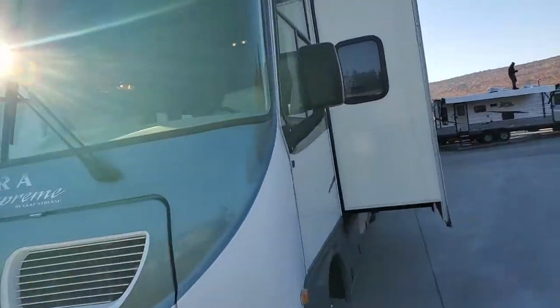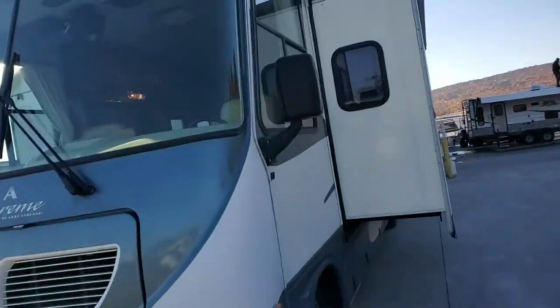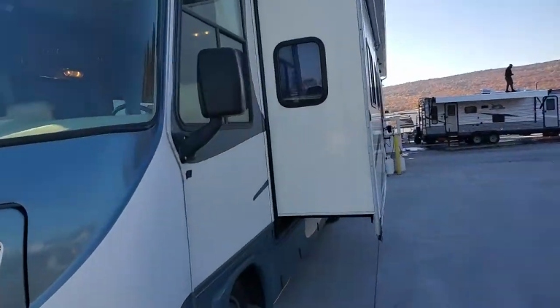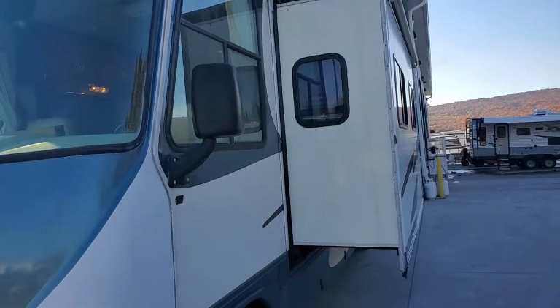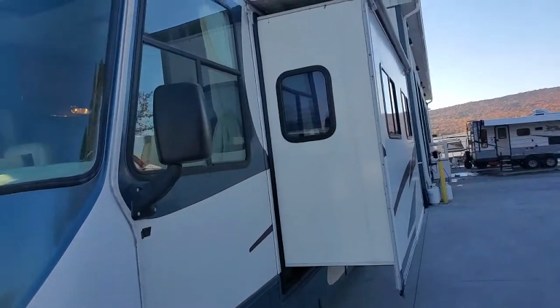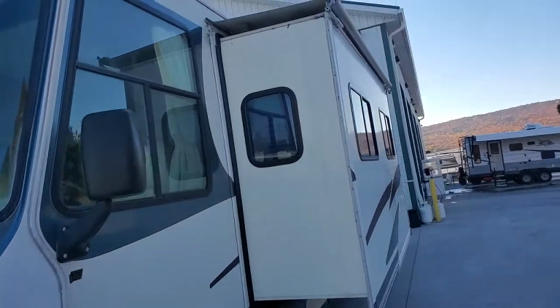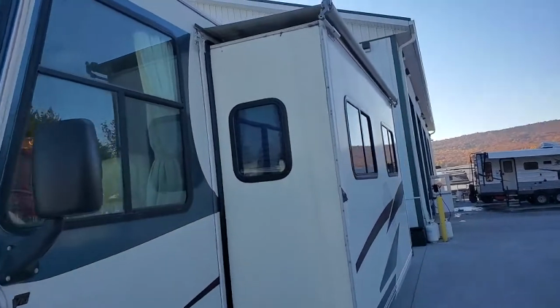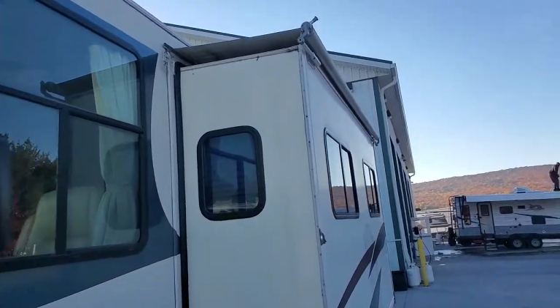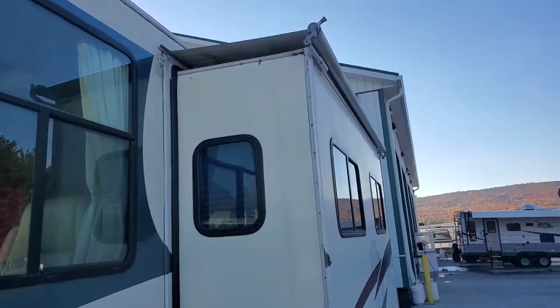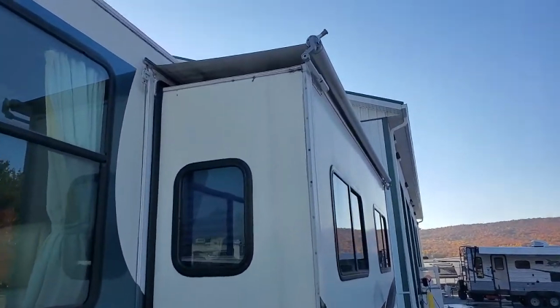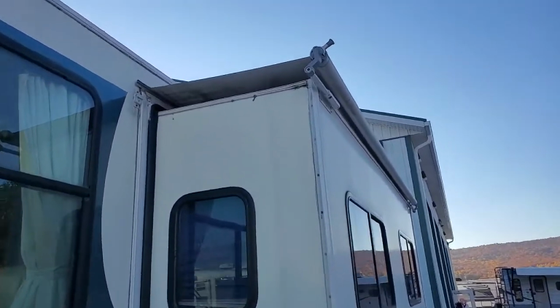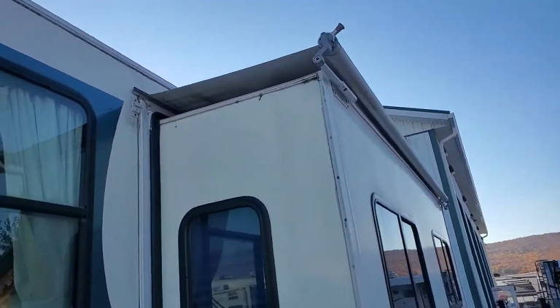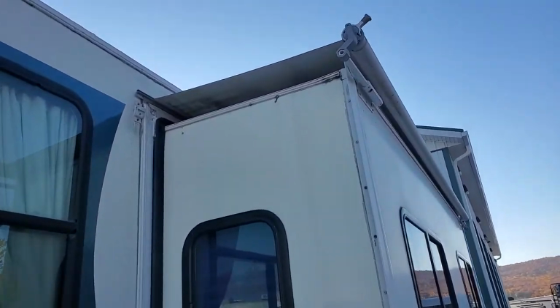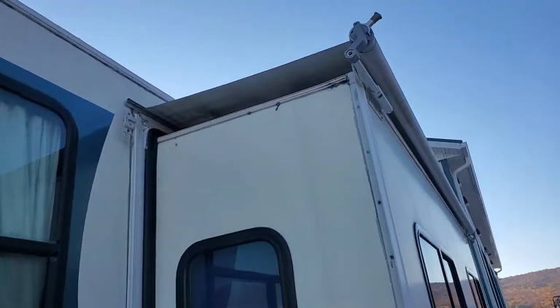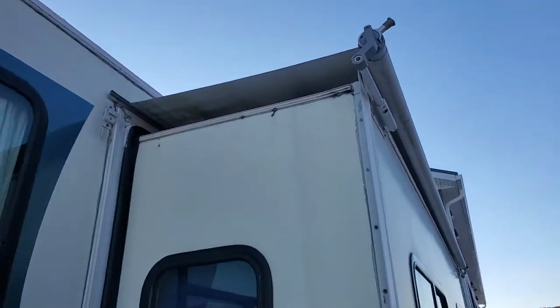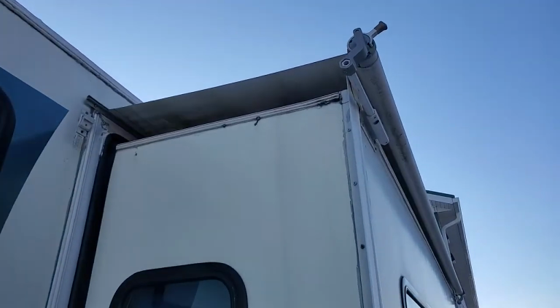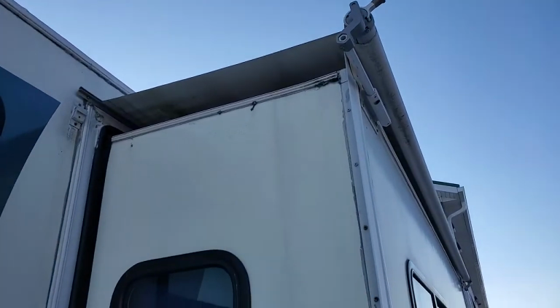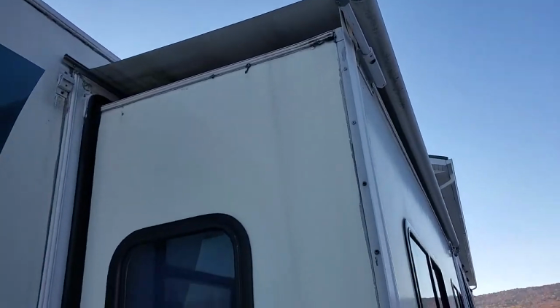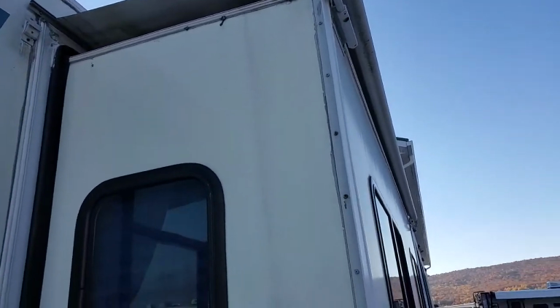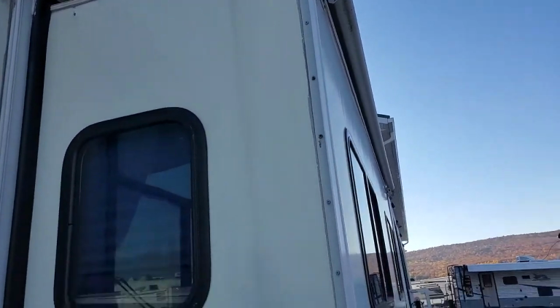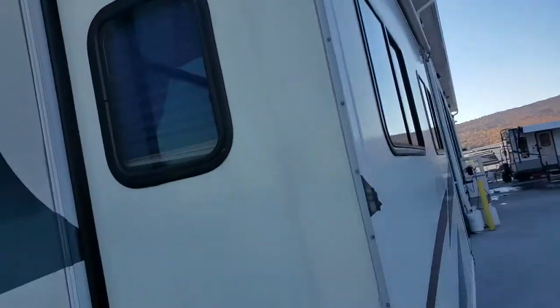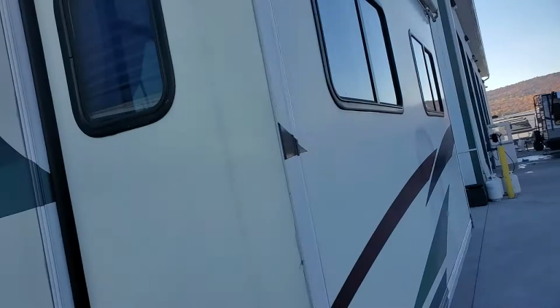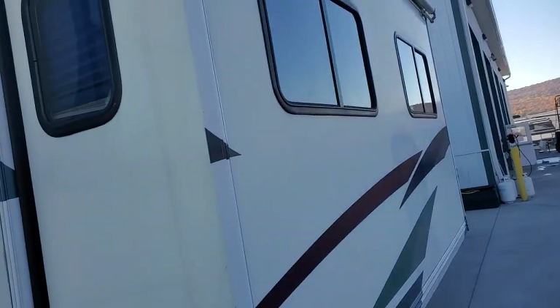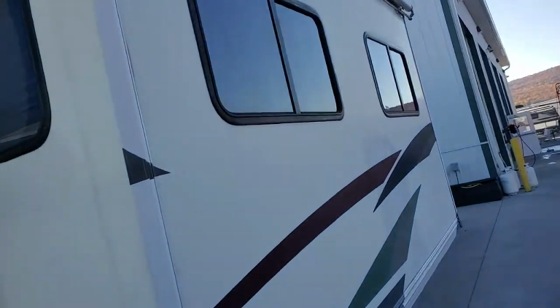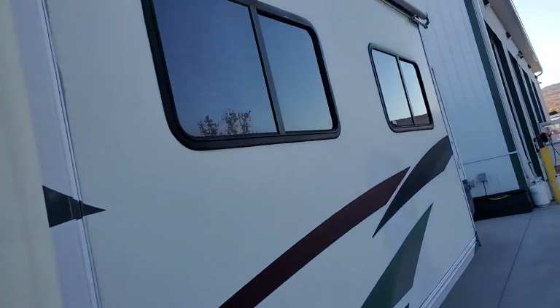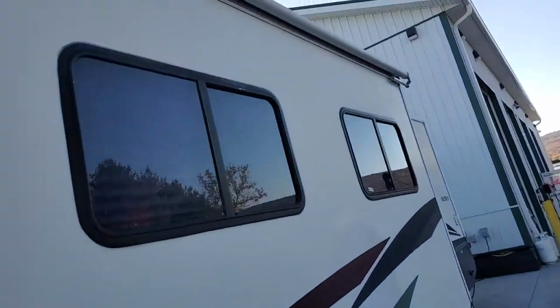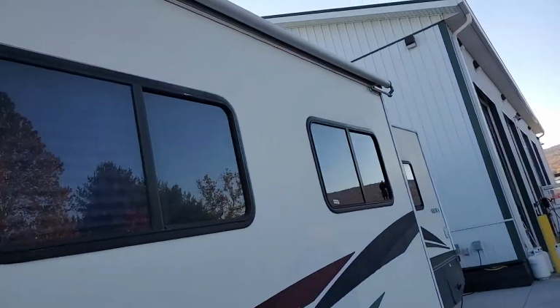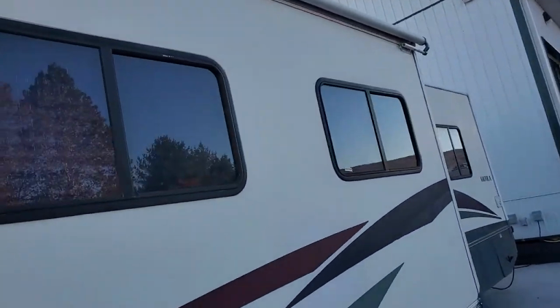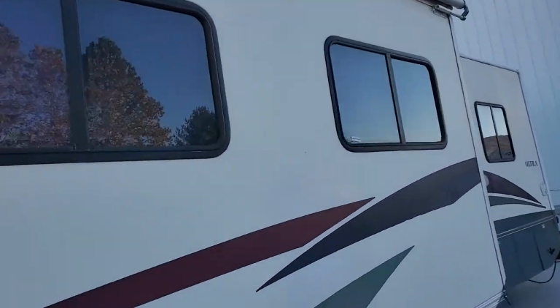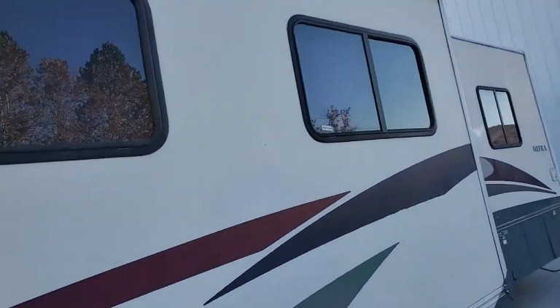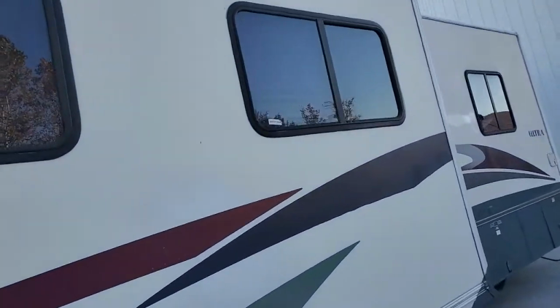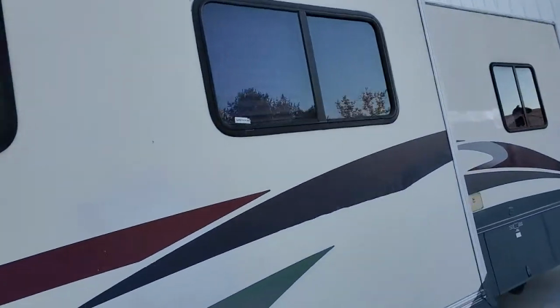Now you've got an awning topper here on the top — pretty decent shape, functions as it should, and it'll clean up nice.